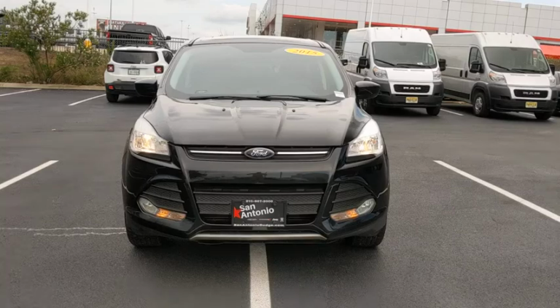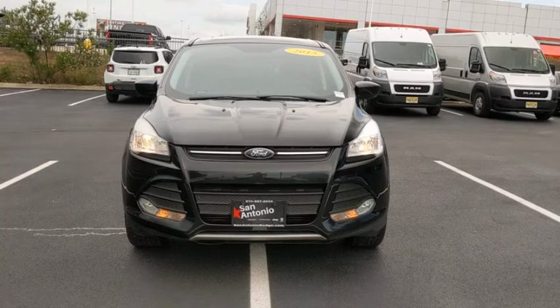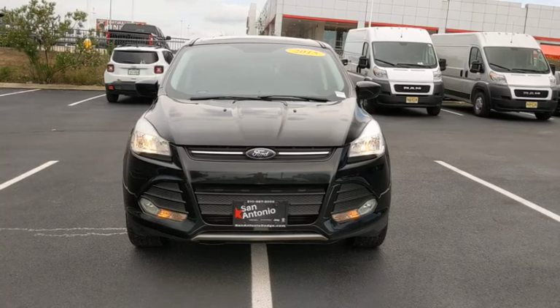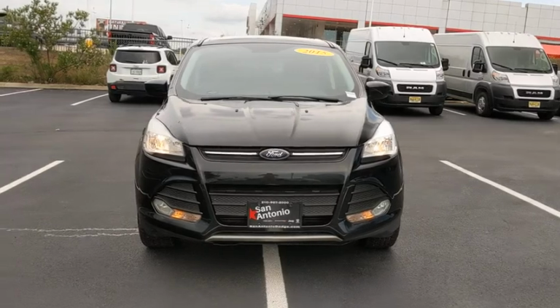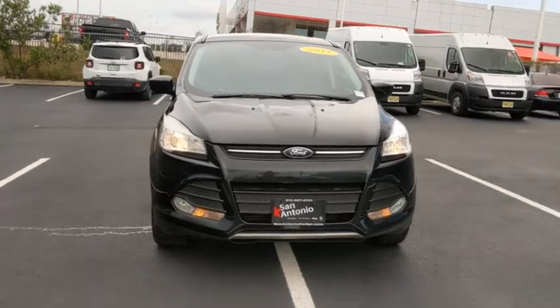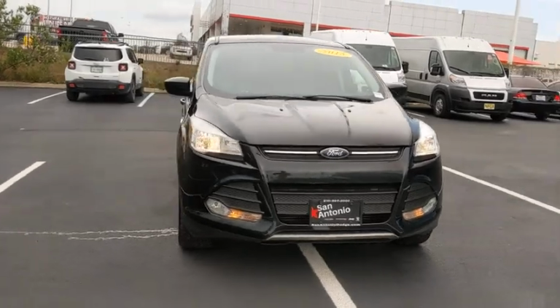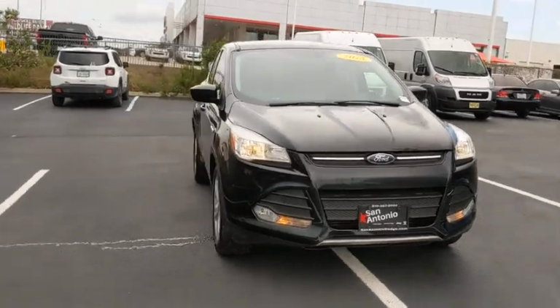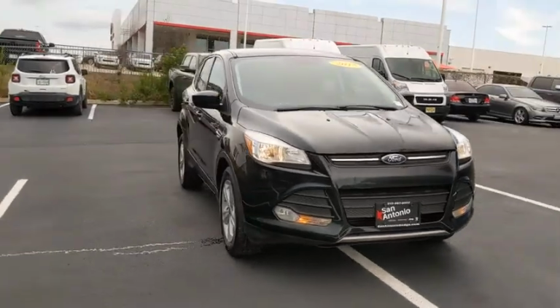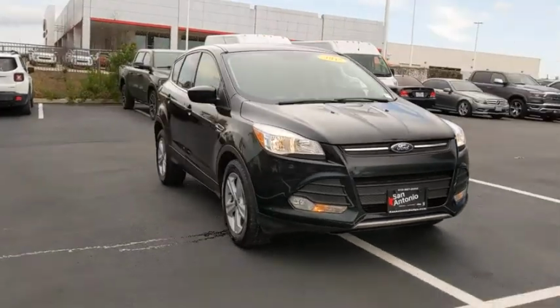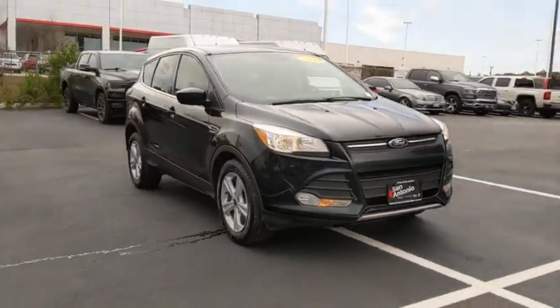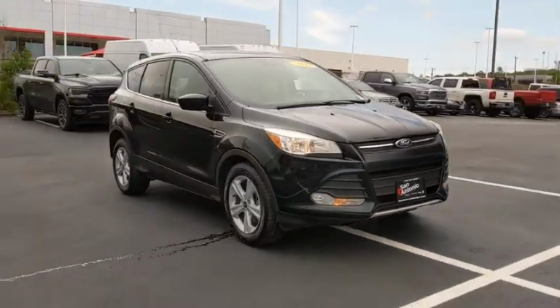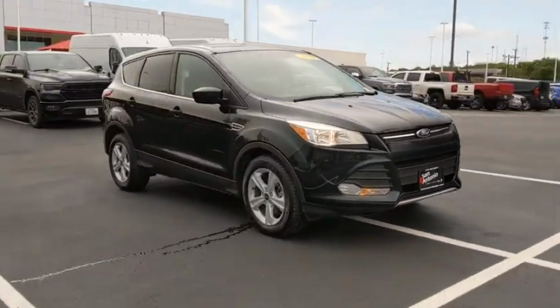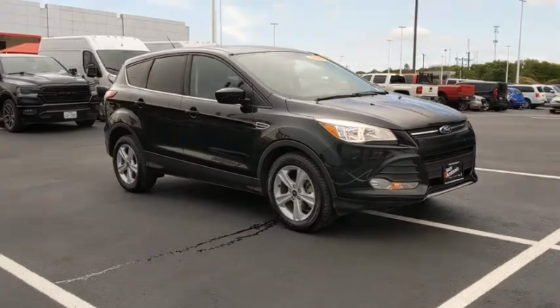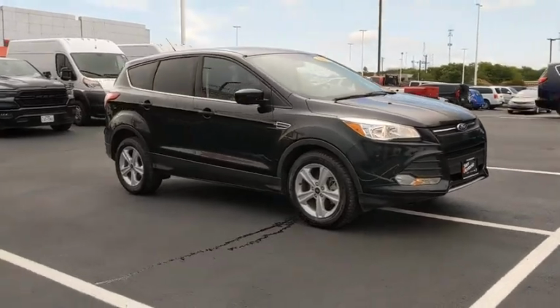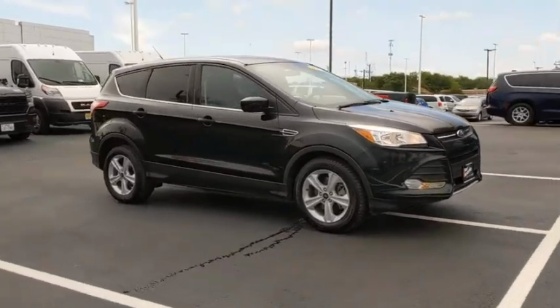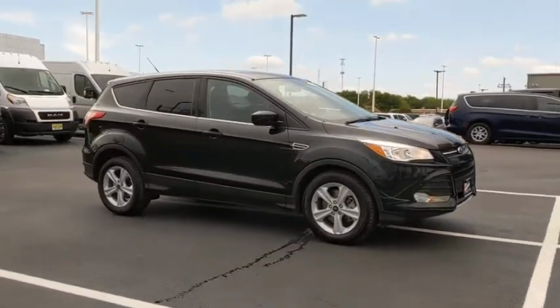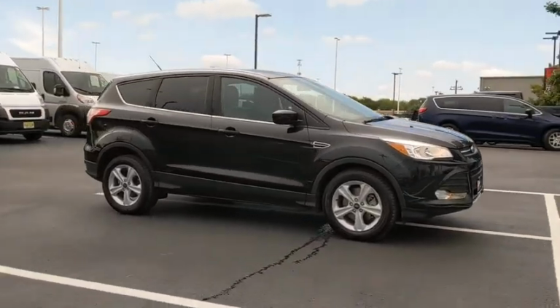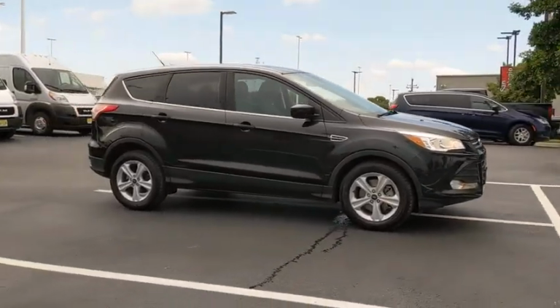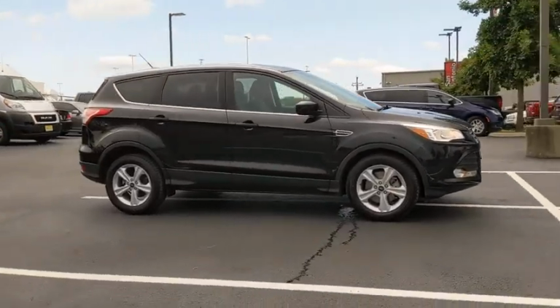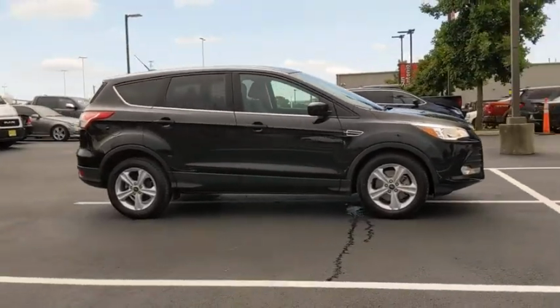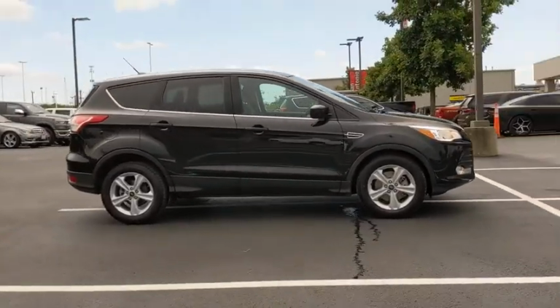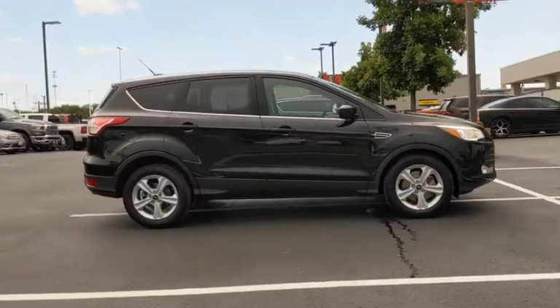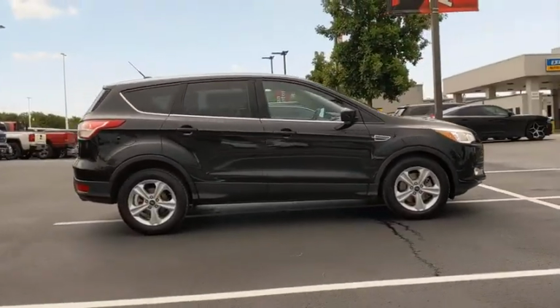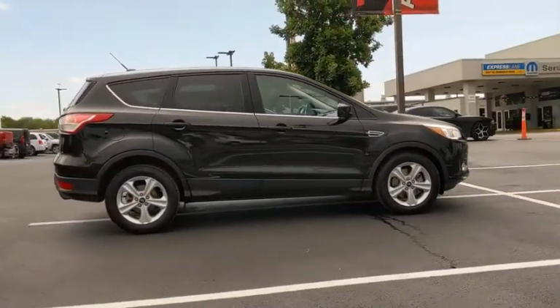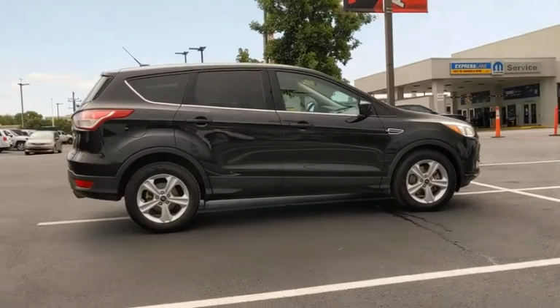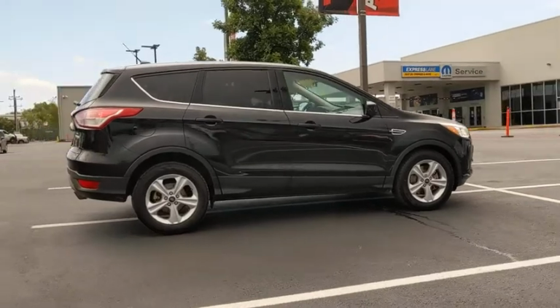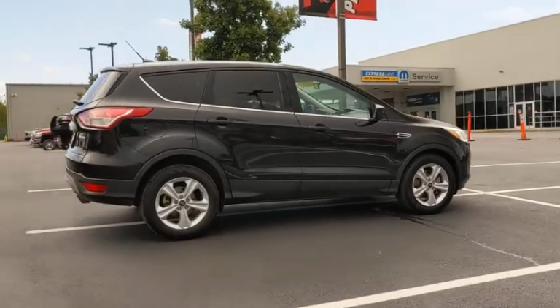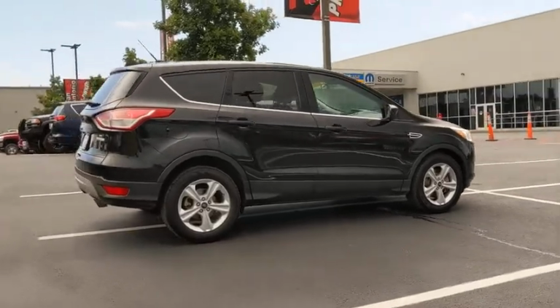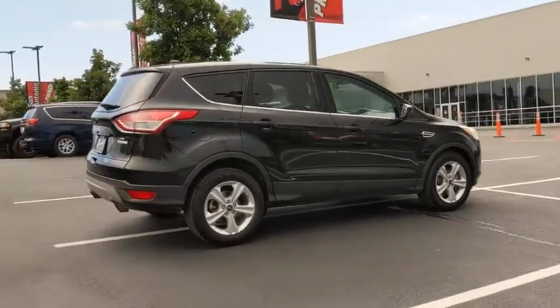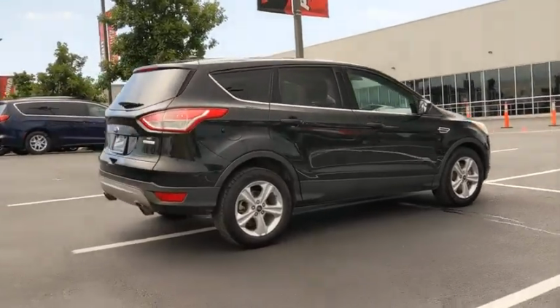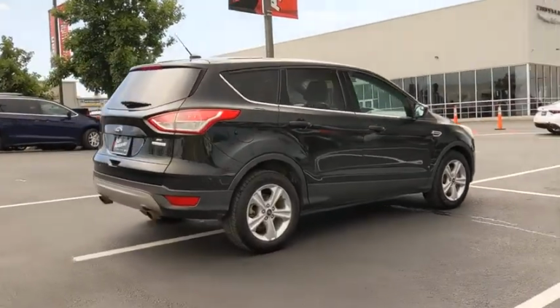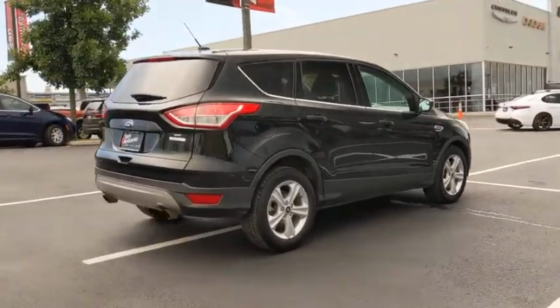Stop by and take a look at the 2015 Ford Escape. Gas engines flex, tow, sip and go with Ford Escape. This vehicle has less than 95,000 miles. Here are some of this vehicle's great options.